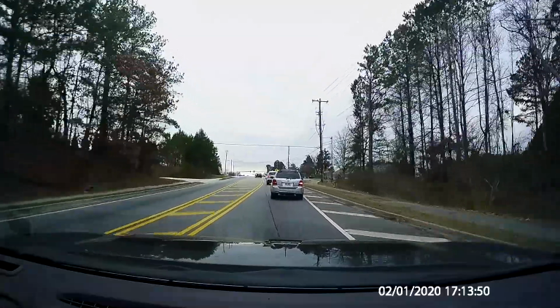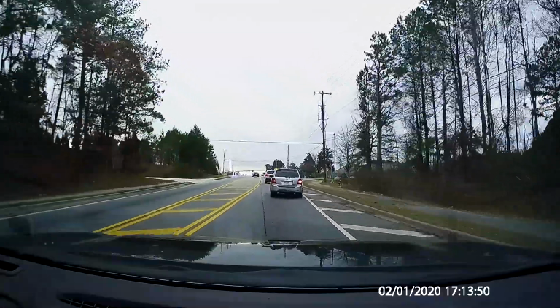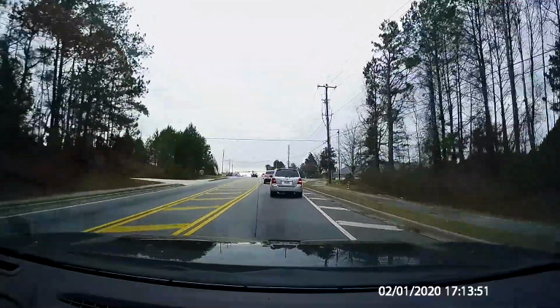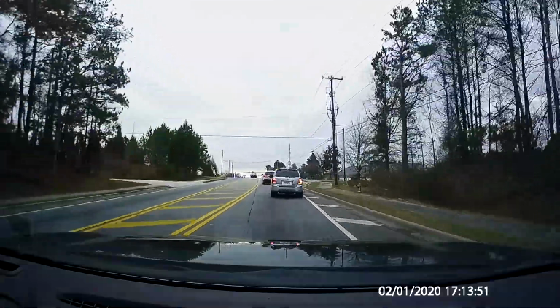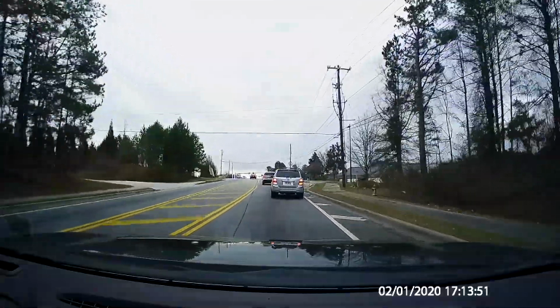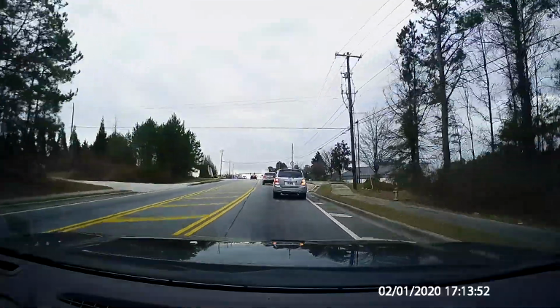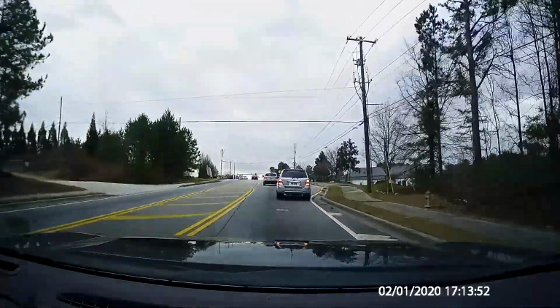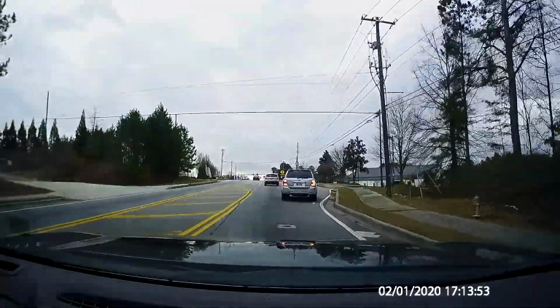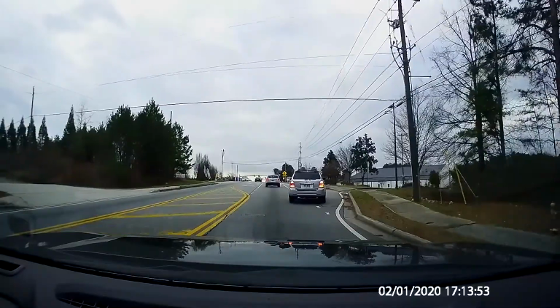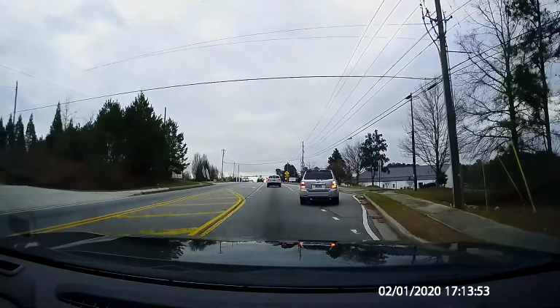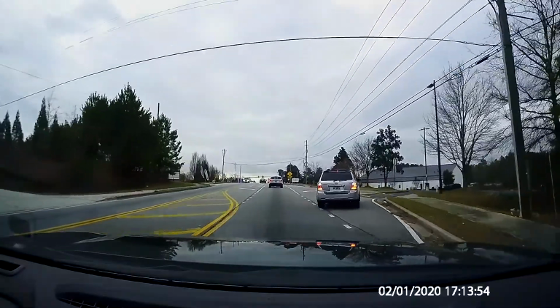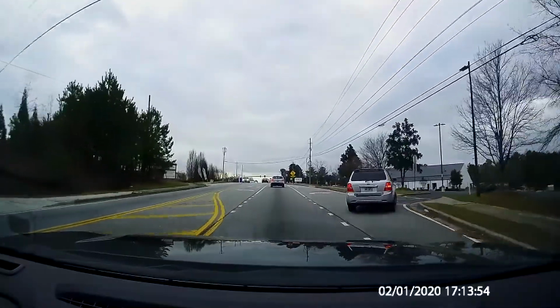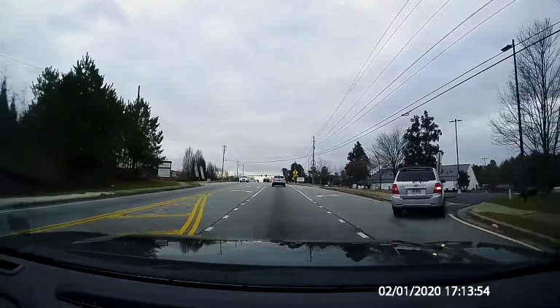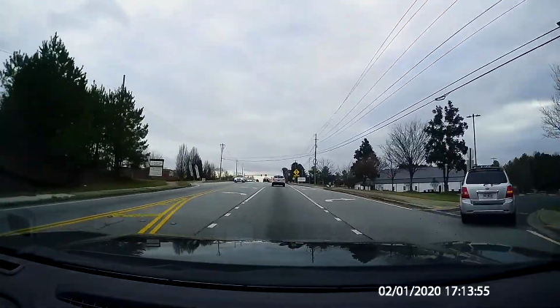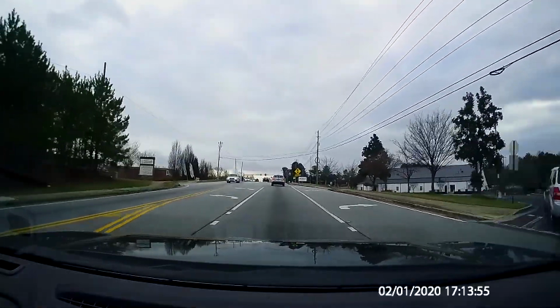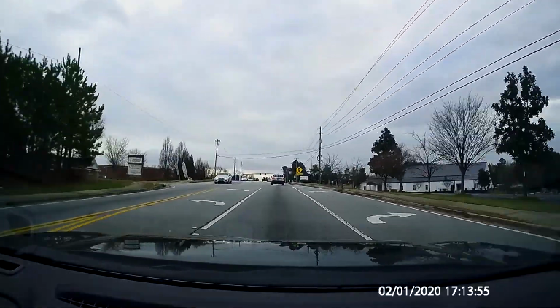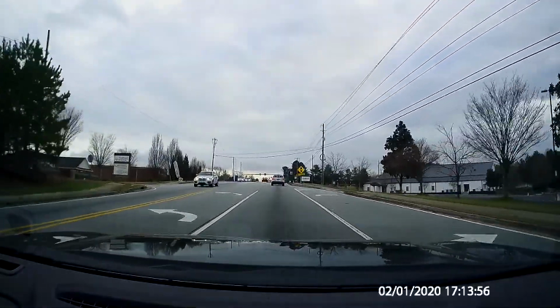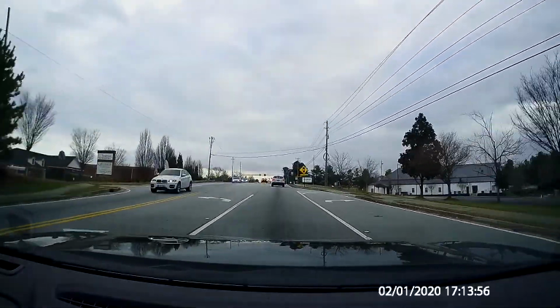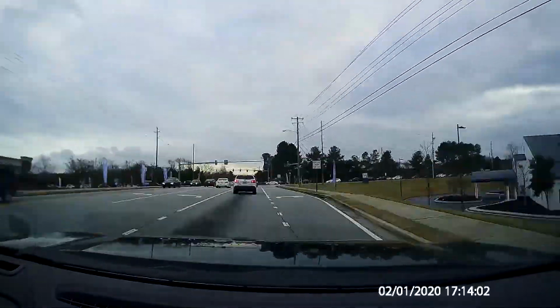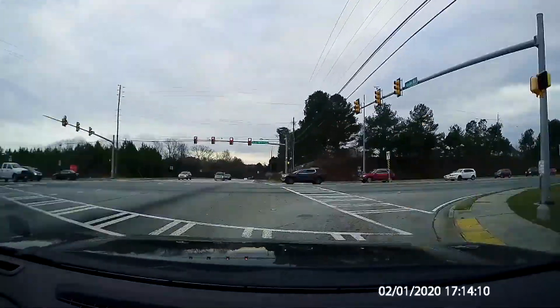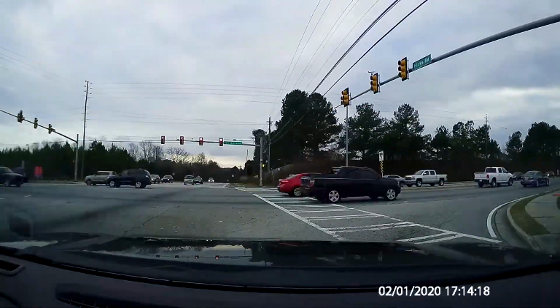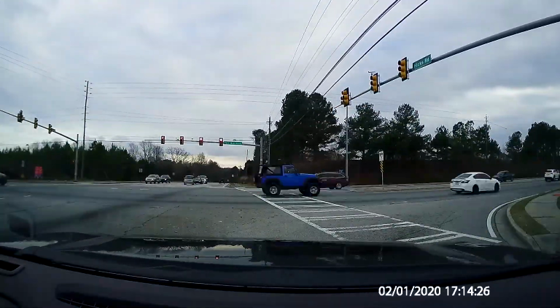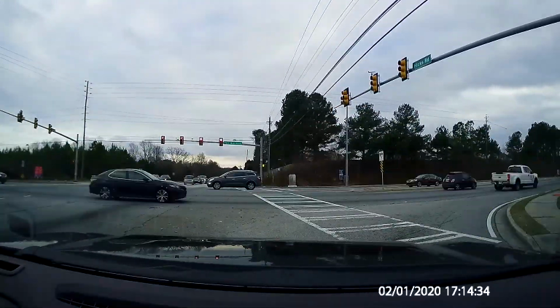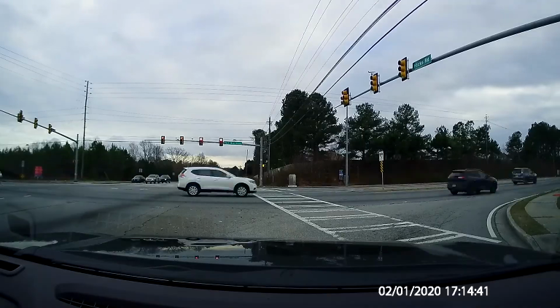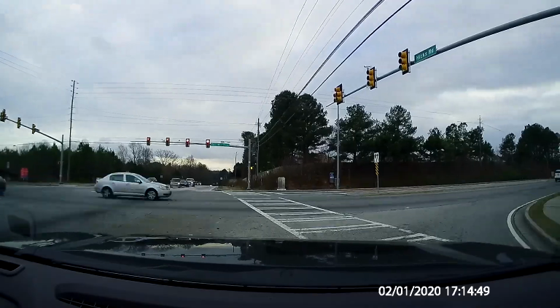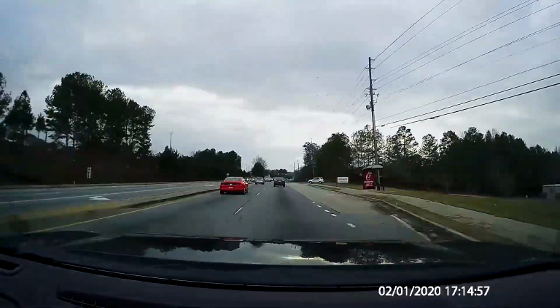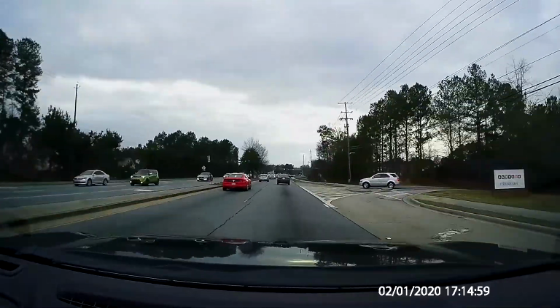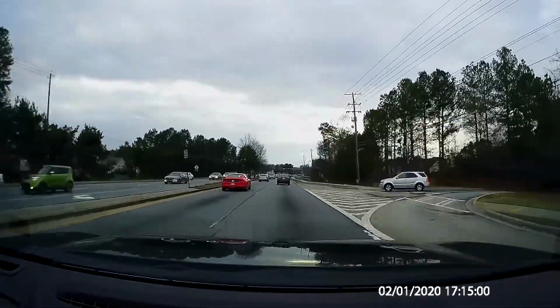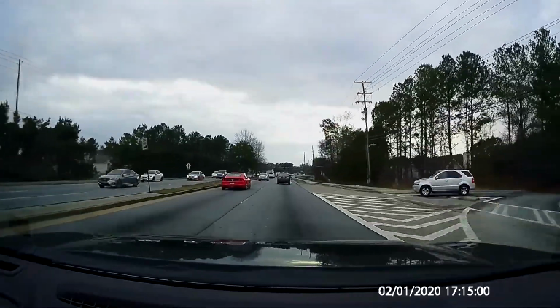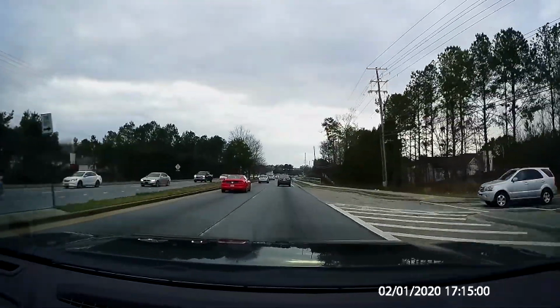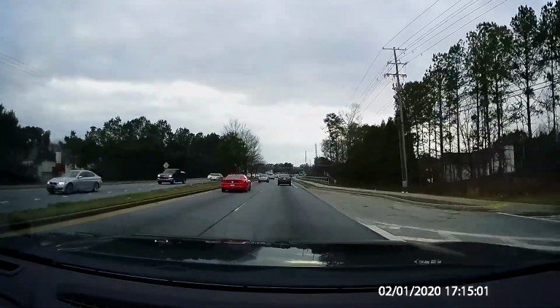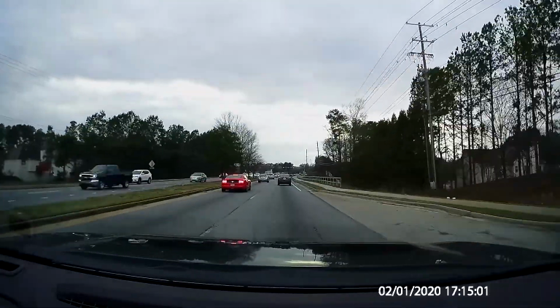How many times have we seen this? Someone cutting through private property in order to avoid a traffic light. I'm sure drivers do this to save time, but it doesn't always work.